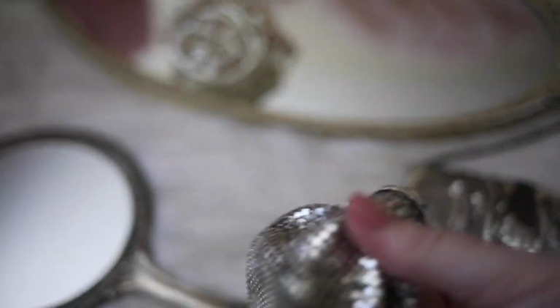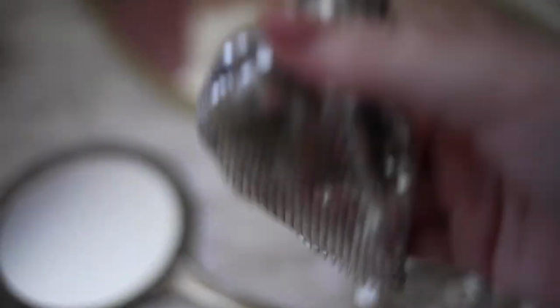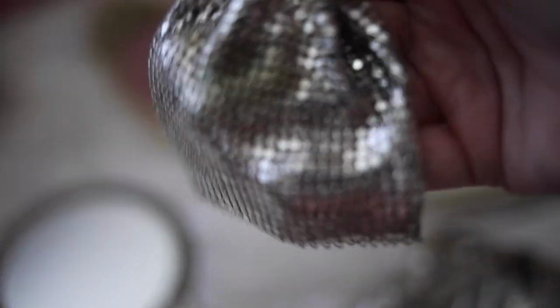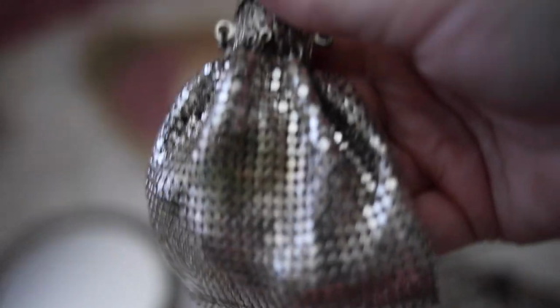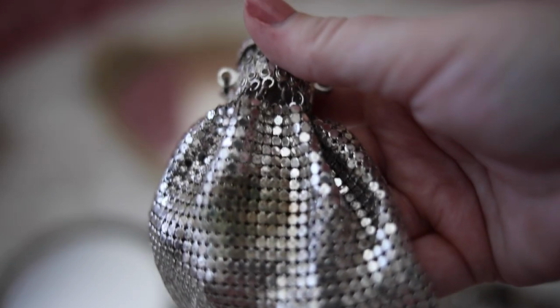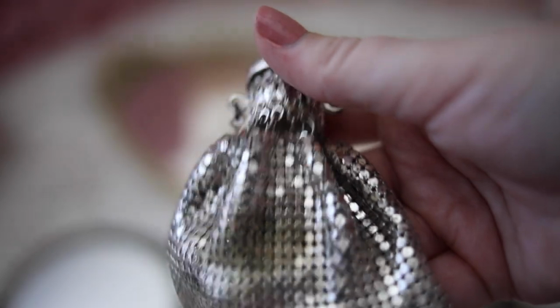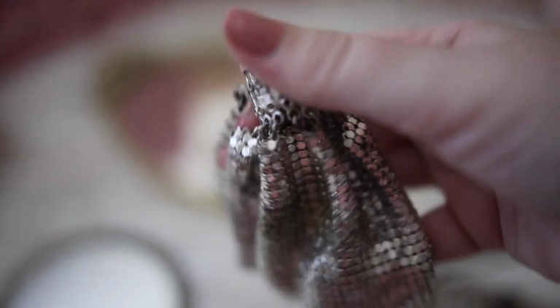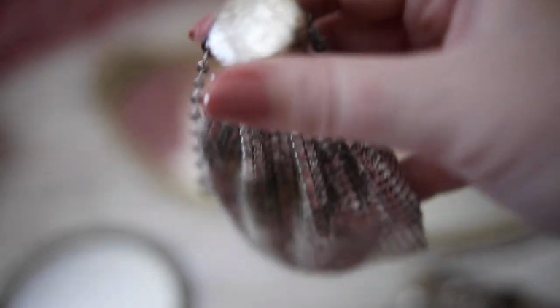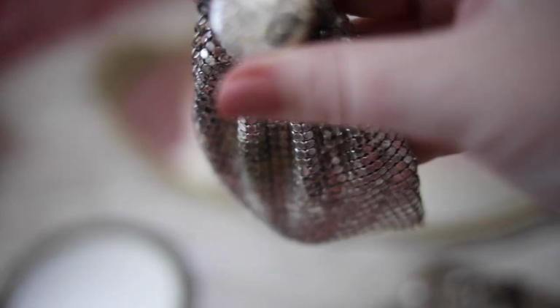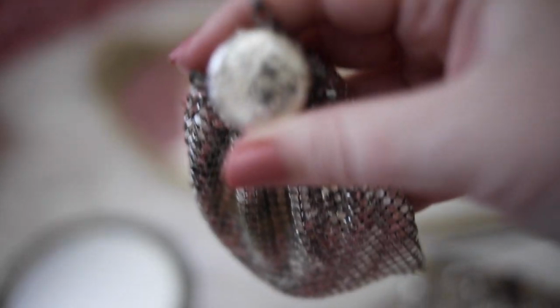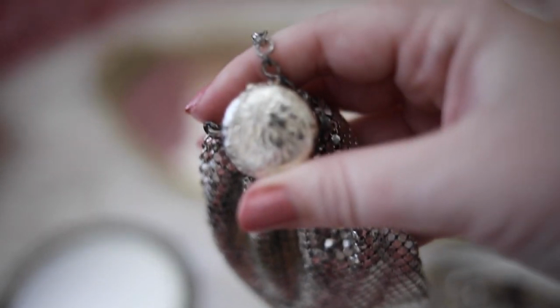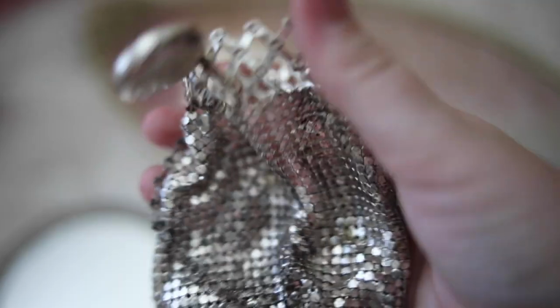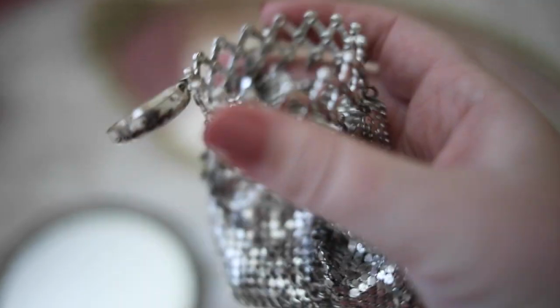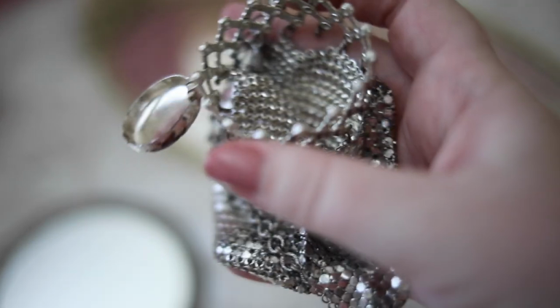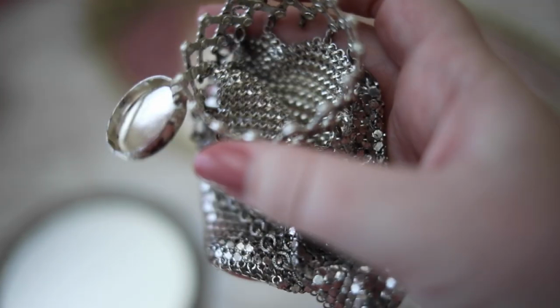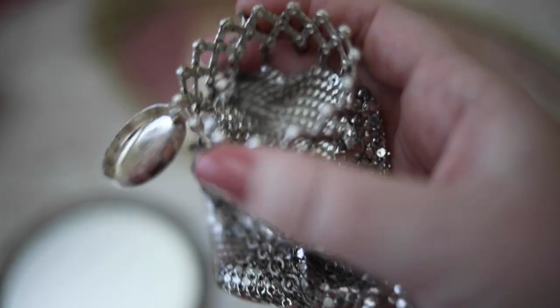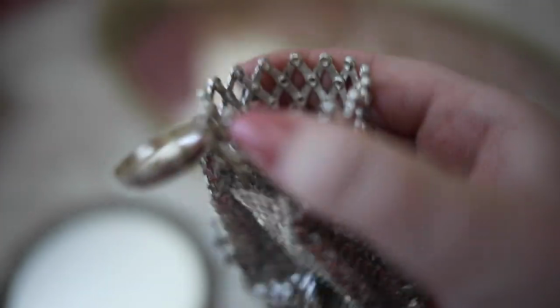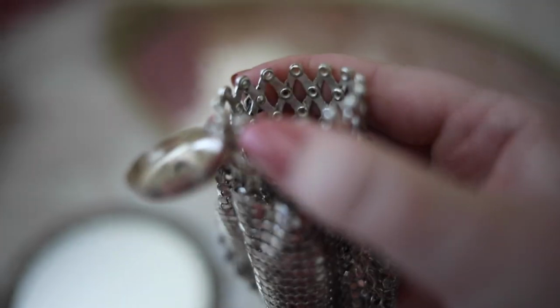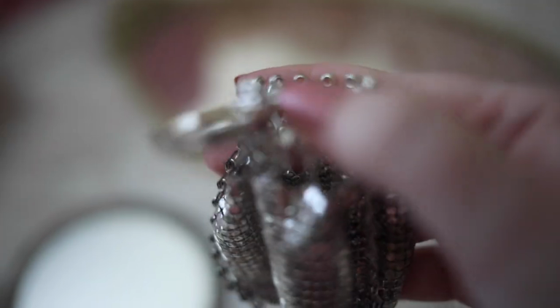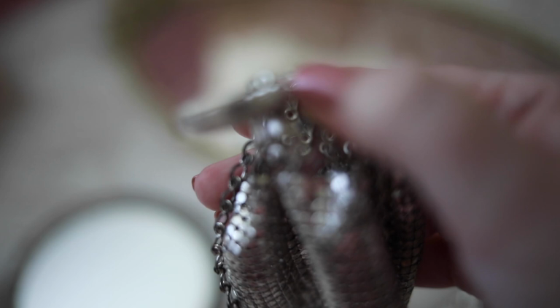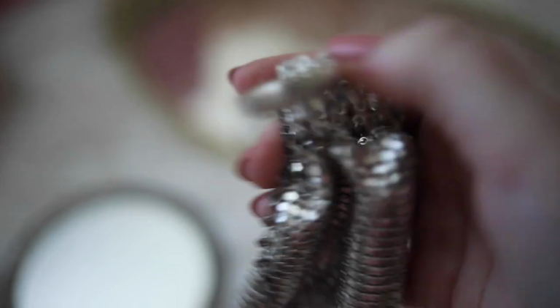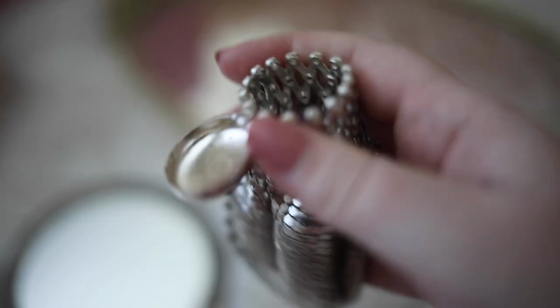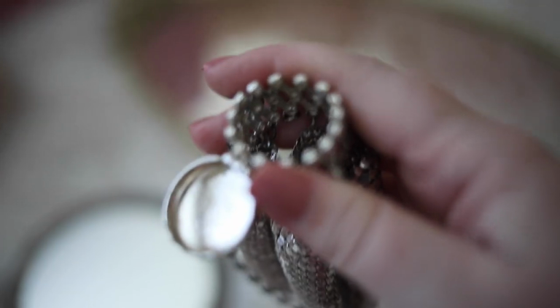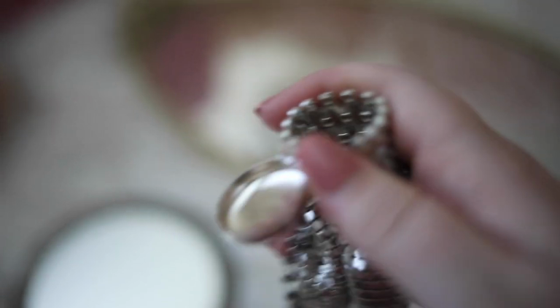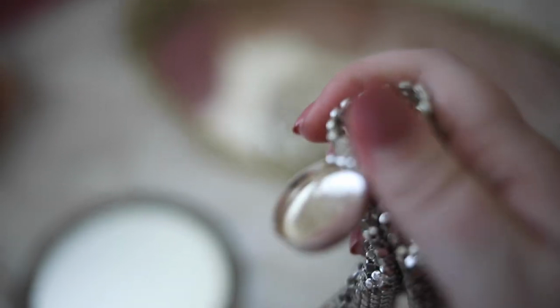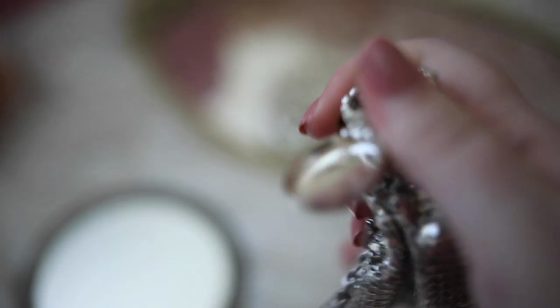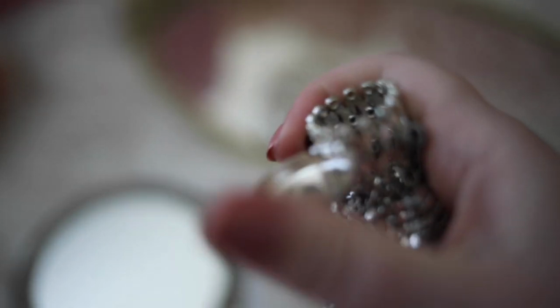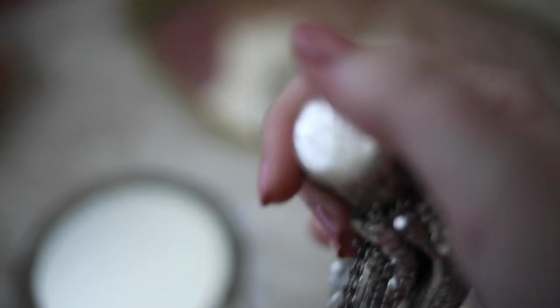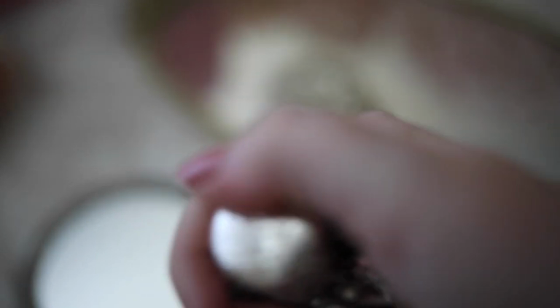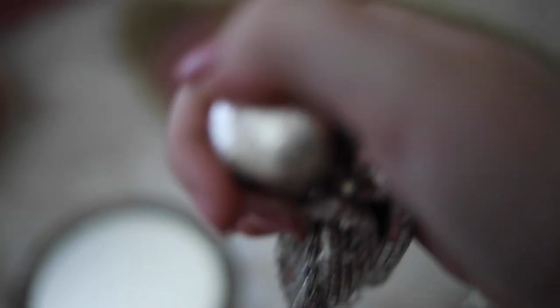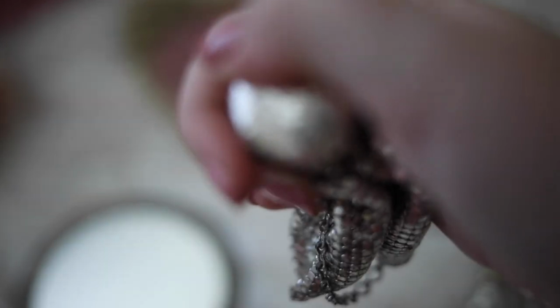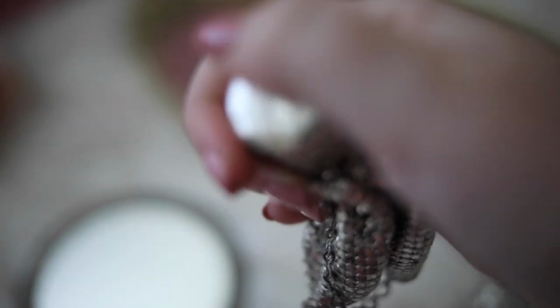This is a silver mesh coin purse, and I thought it was really neat because the top actually expands. It is a really interesting design, and I think it's from the 1920s or 30s.